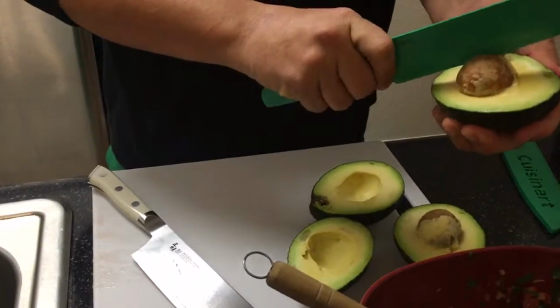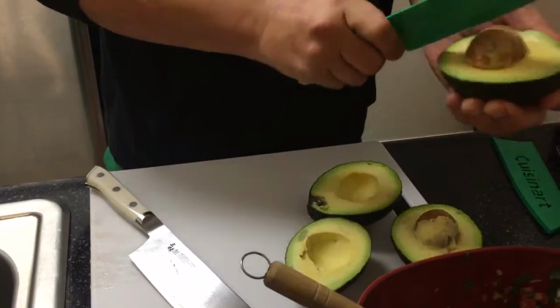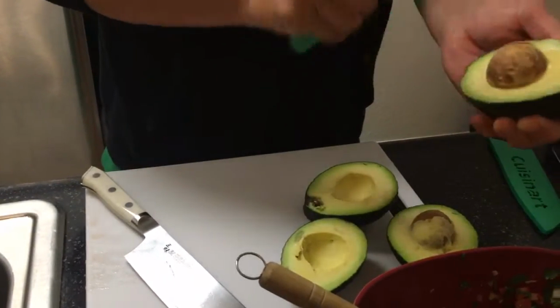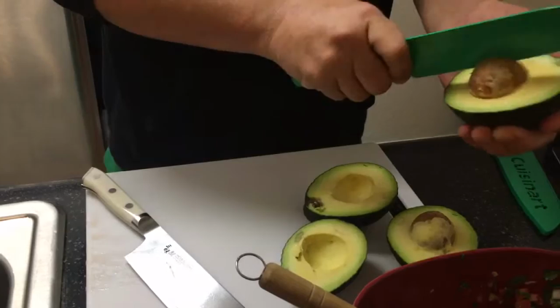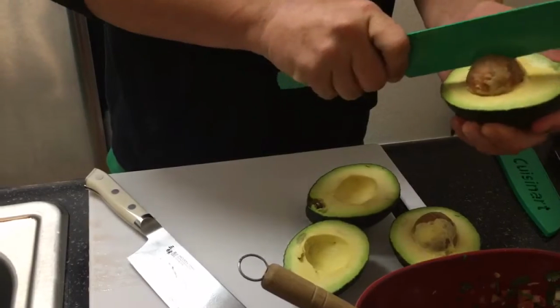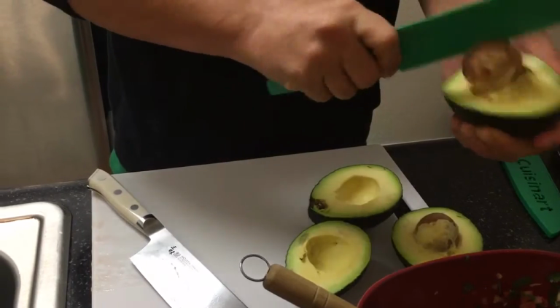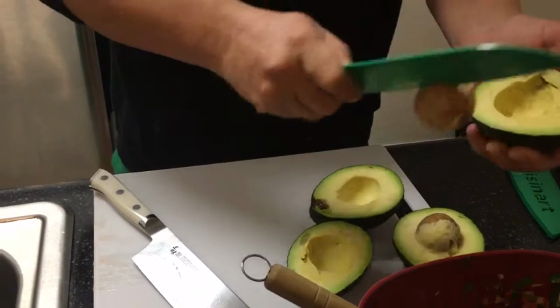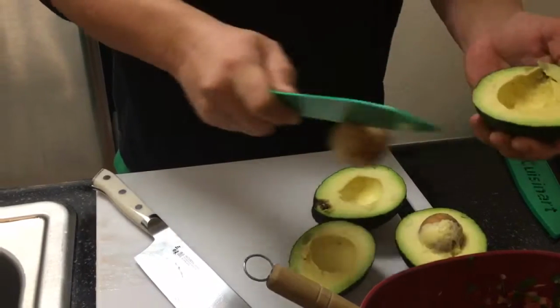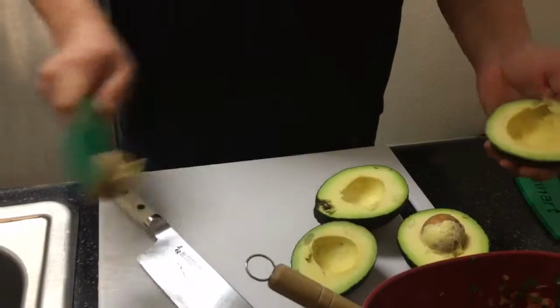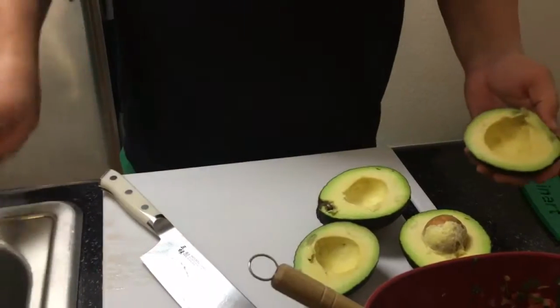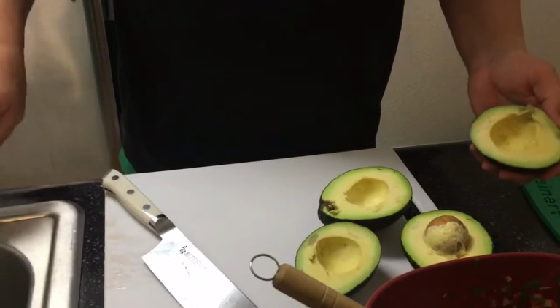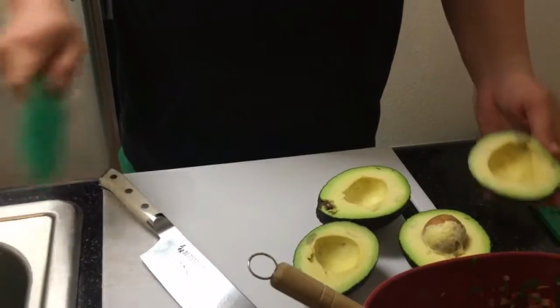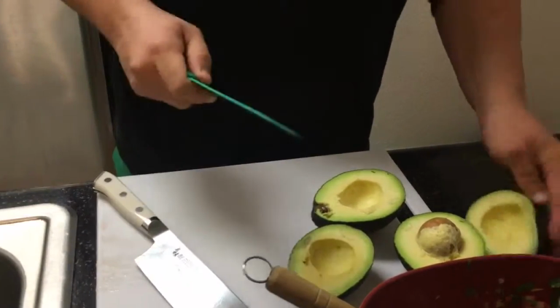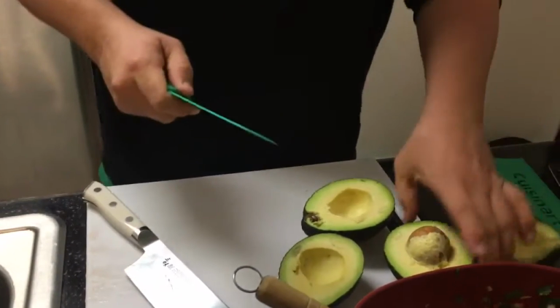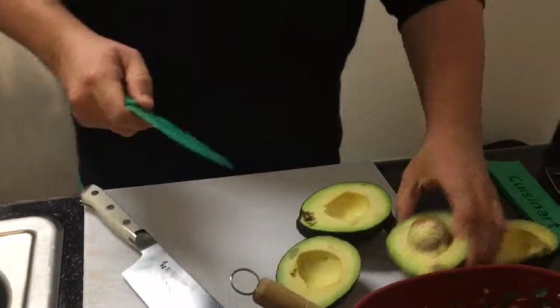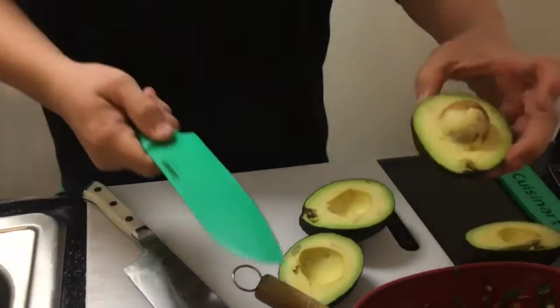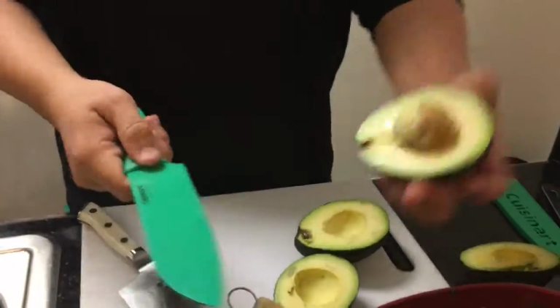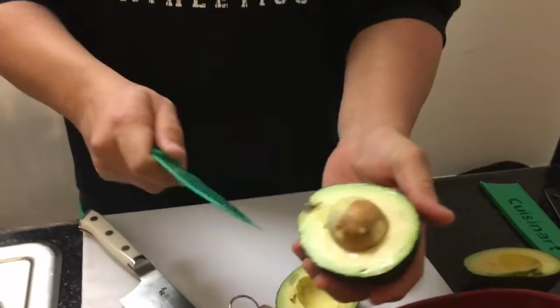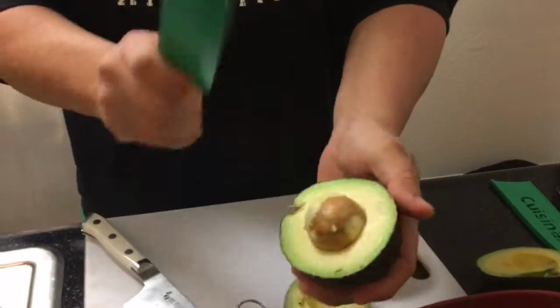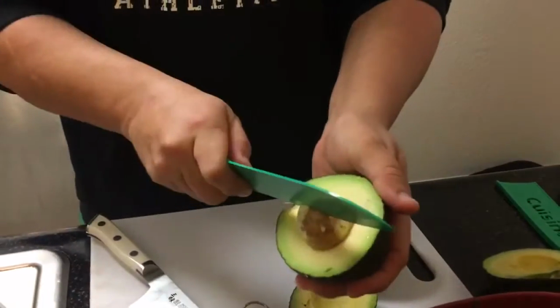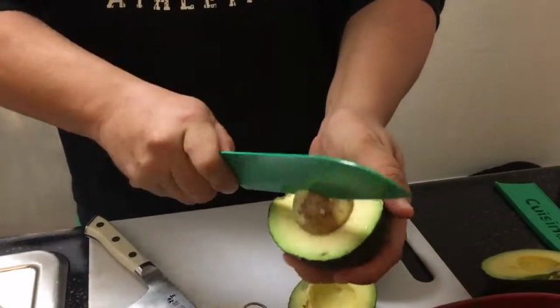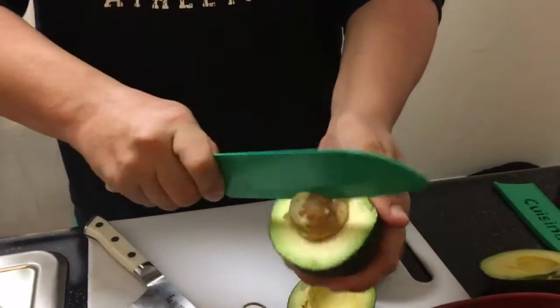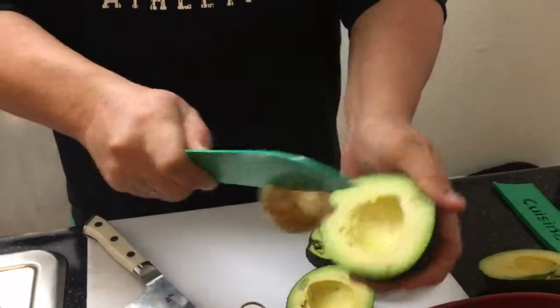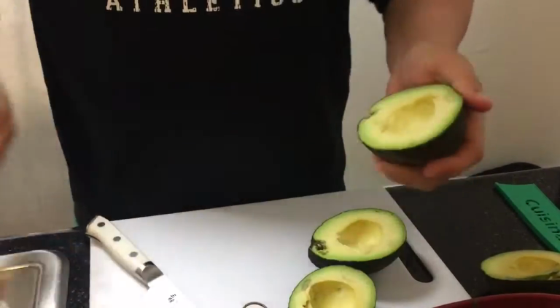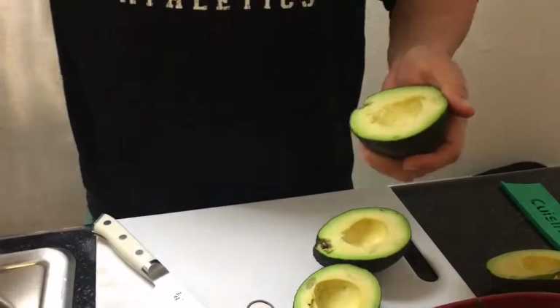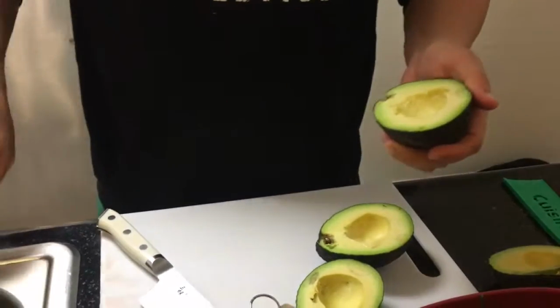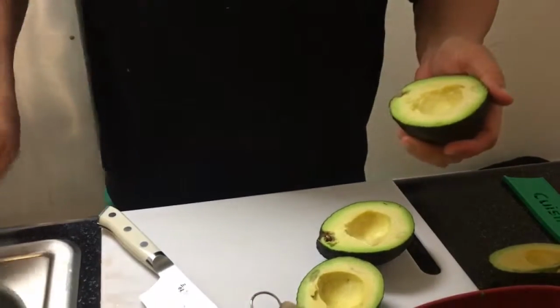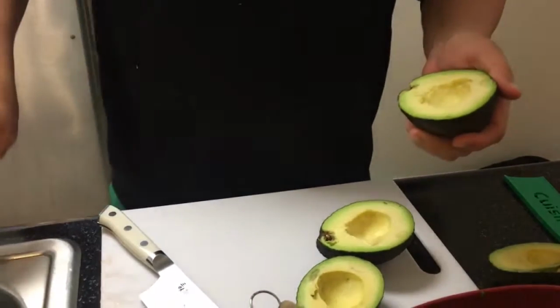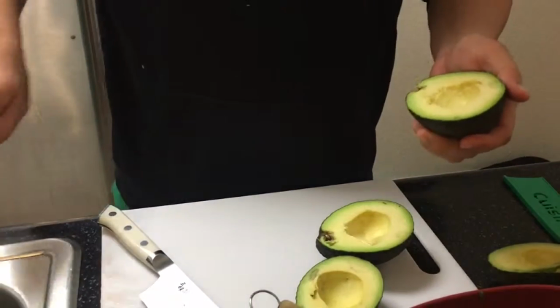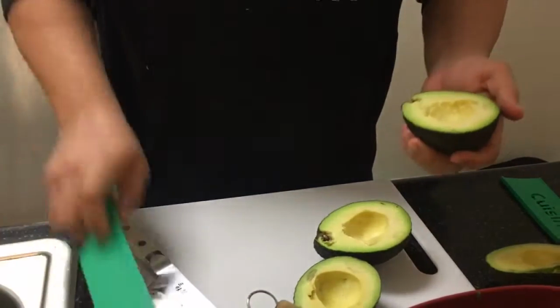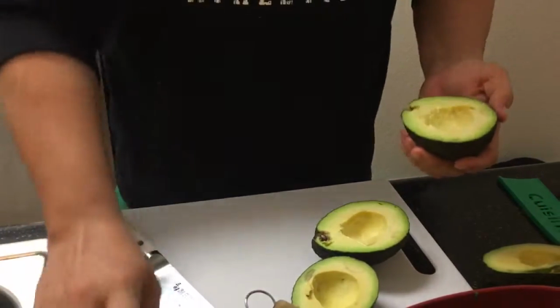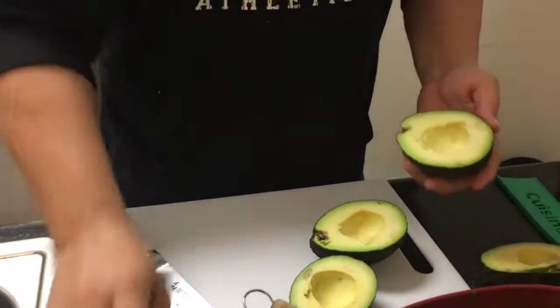I'm just going to take the seed out, give it a little turn. That's all you do — get the seed out, see that? Whack it, and a little turn. It comes right out.